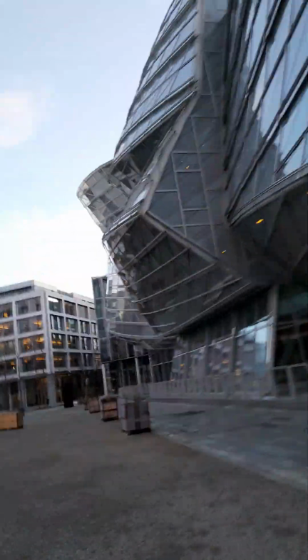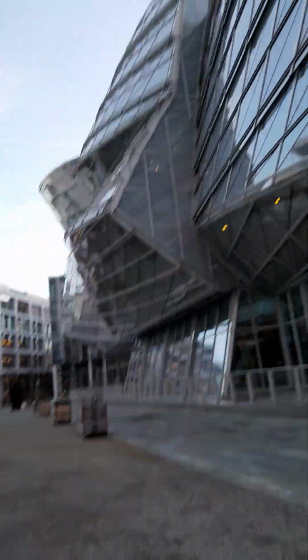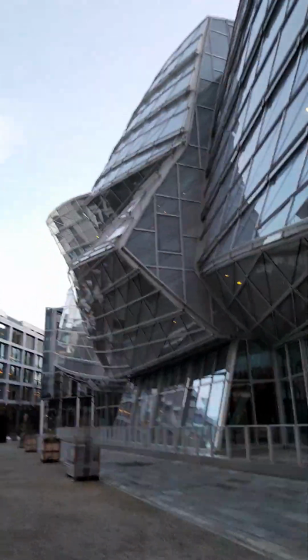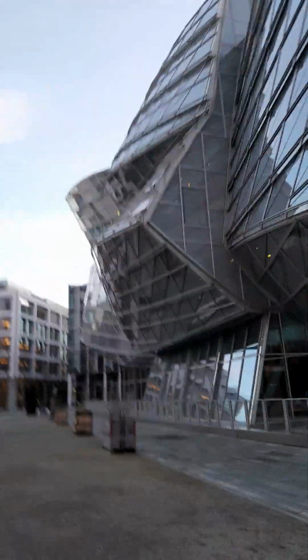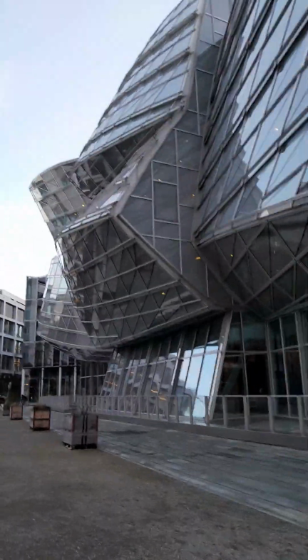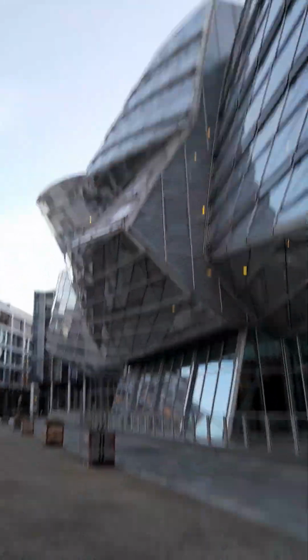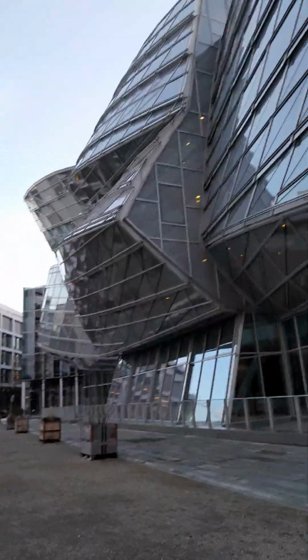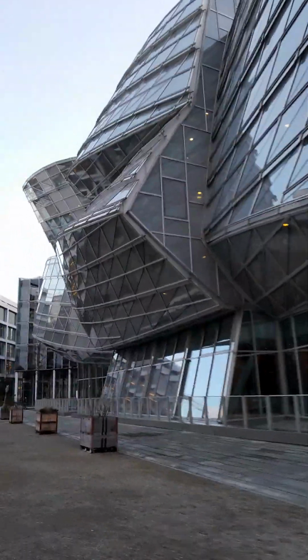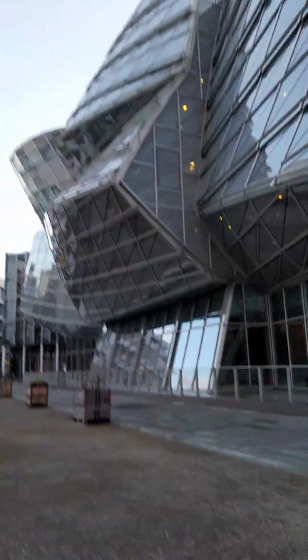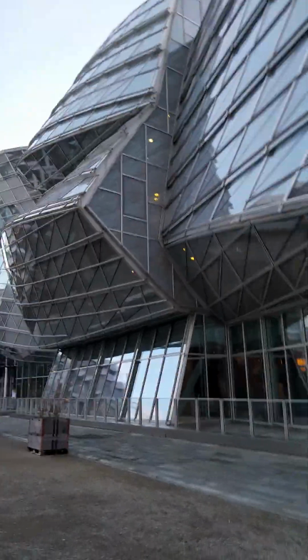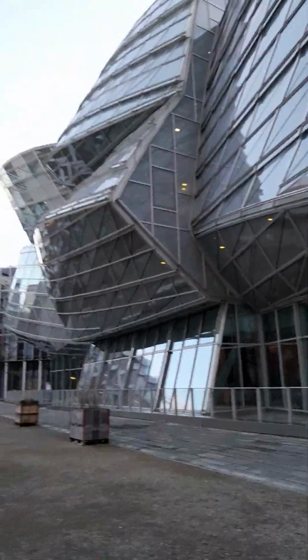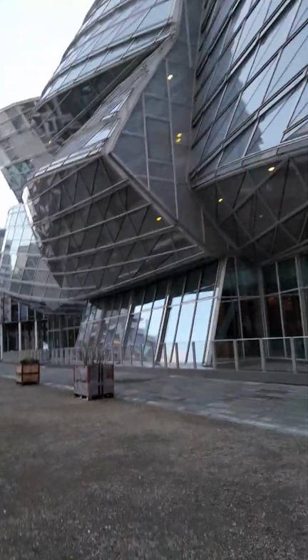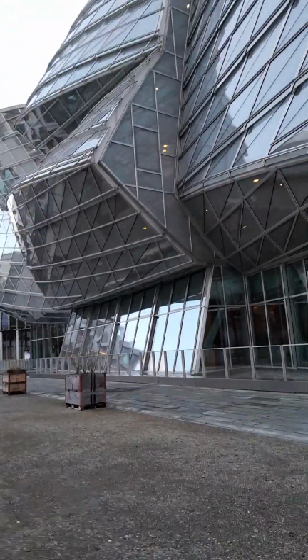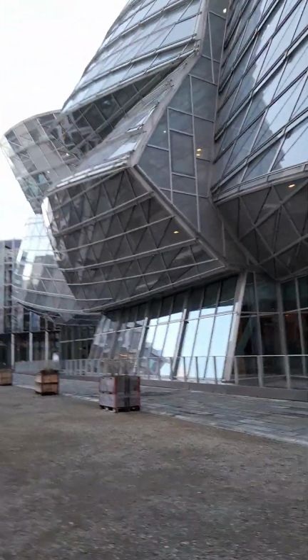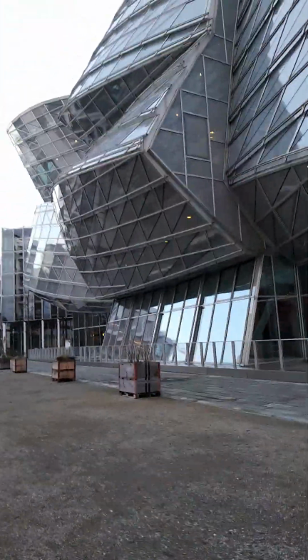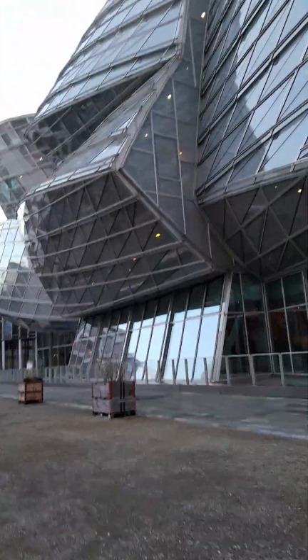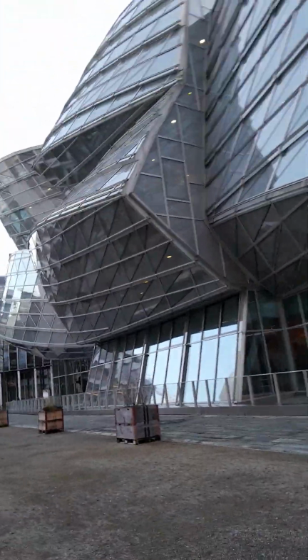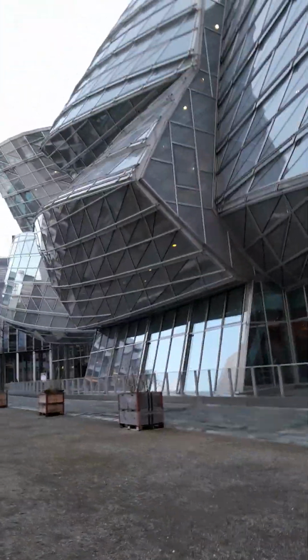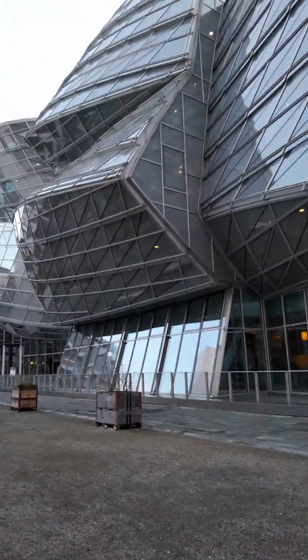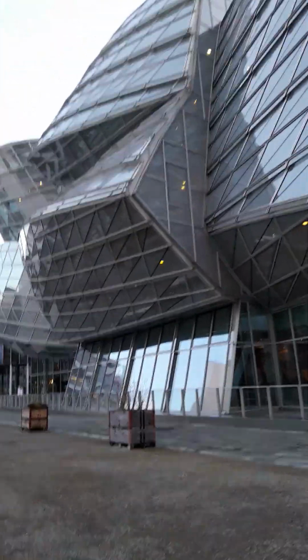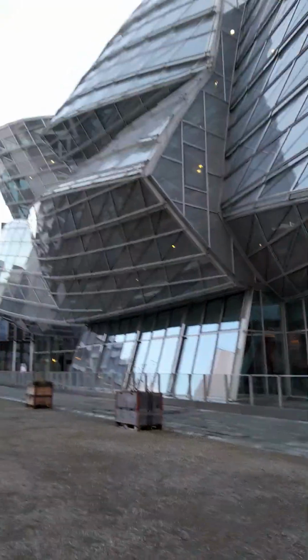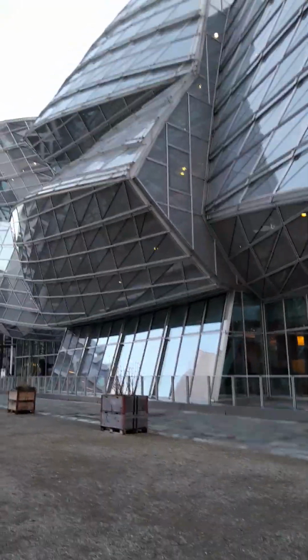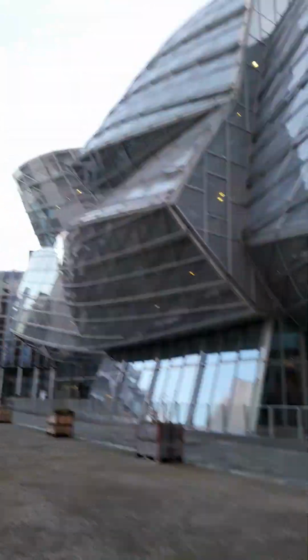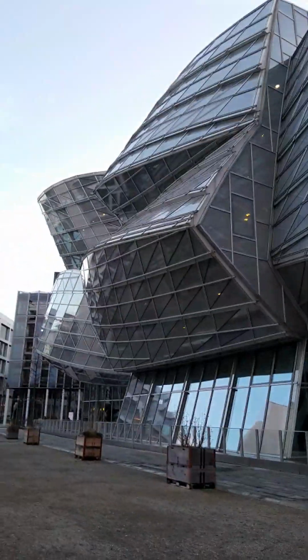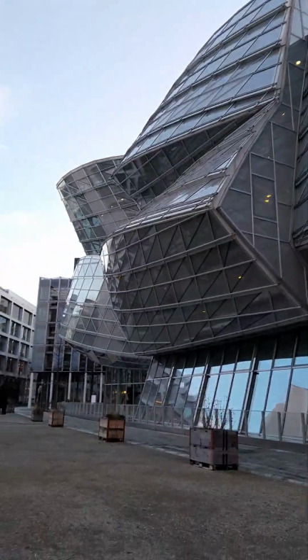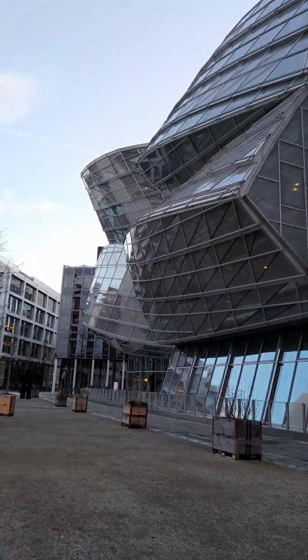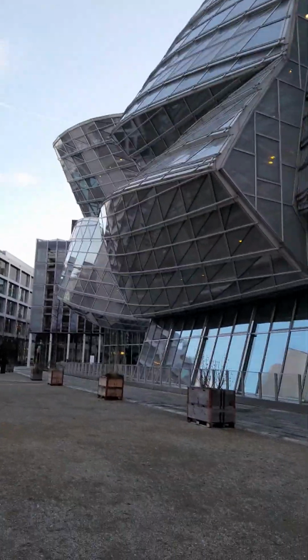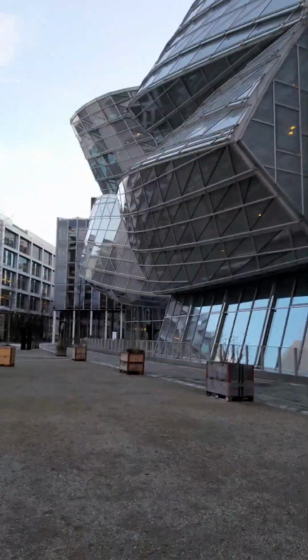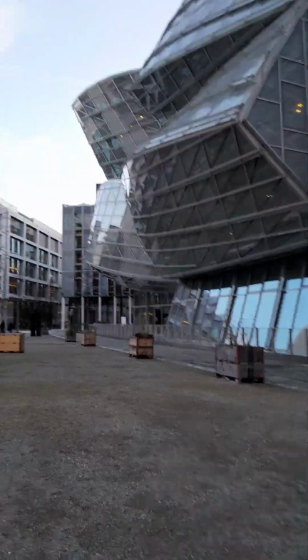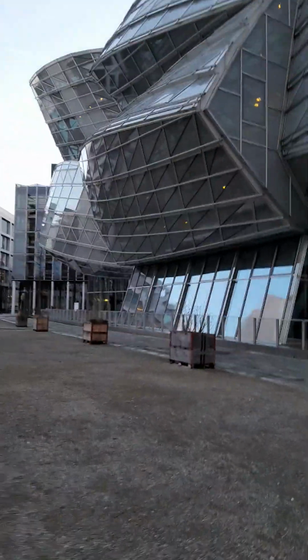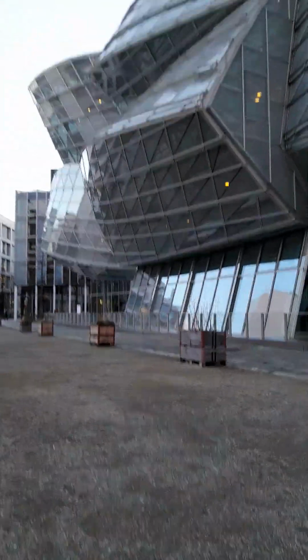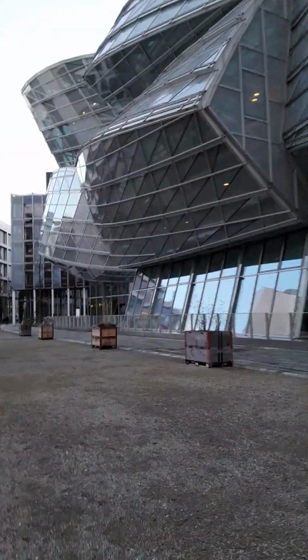I'm just looking at this piece of artwork — I would have loved to make something like this. I think it's absolutely mind-boggling, it's got so many layers to it, it's like an onion.